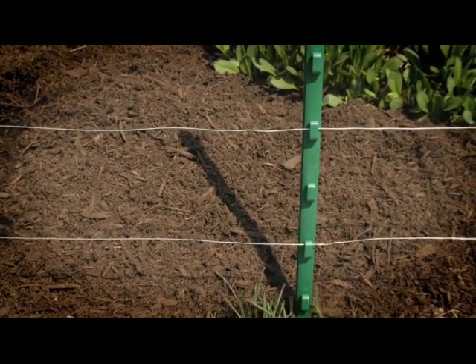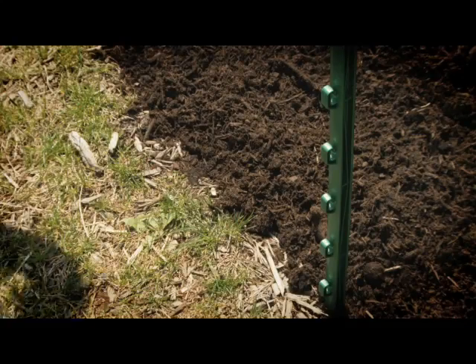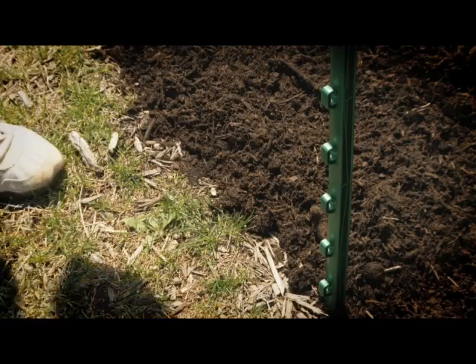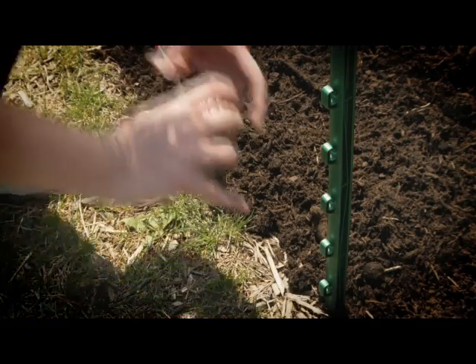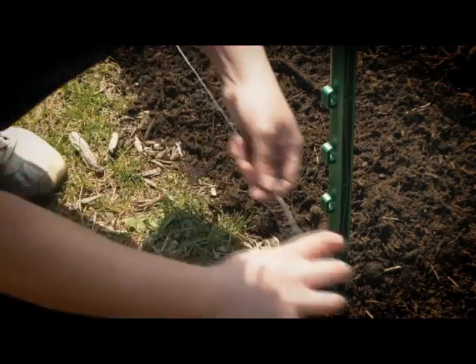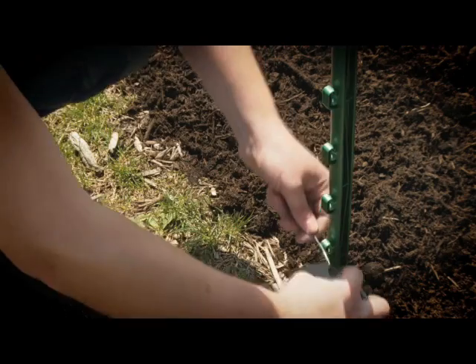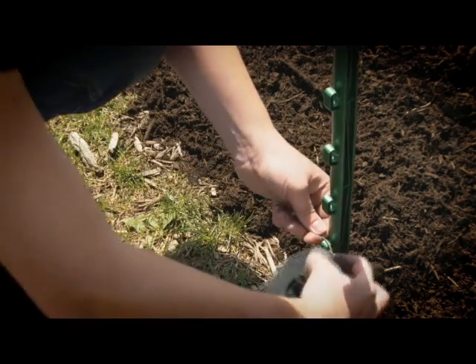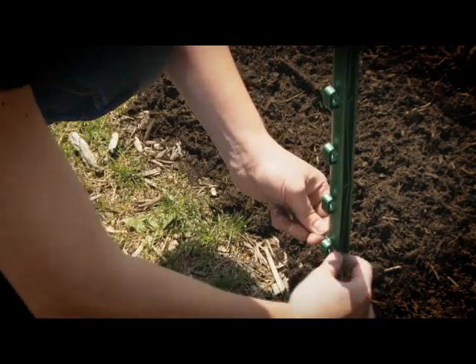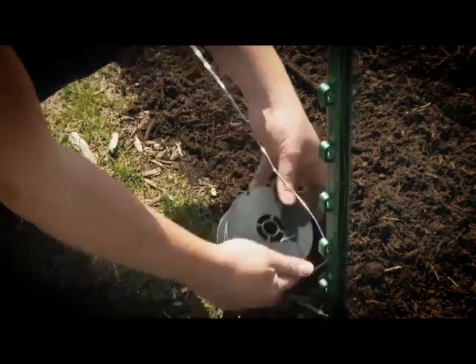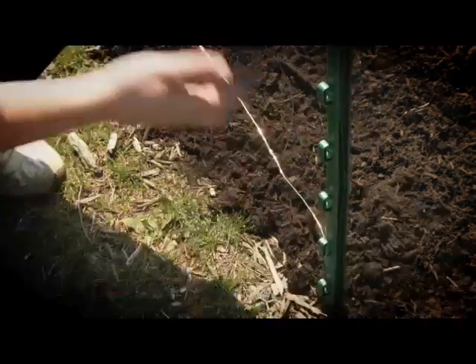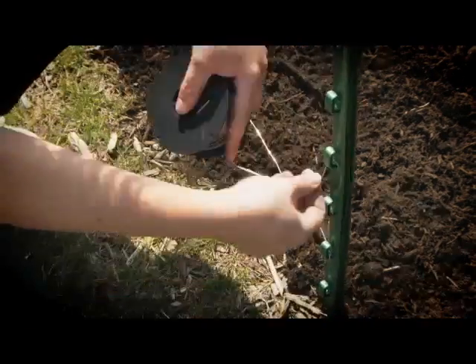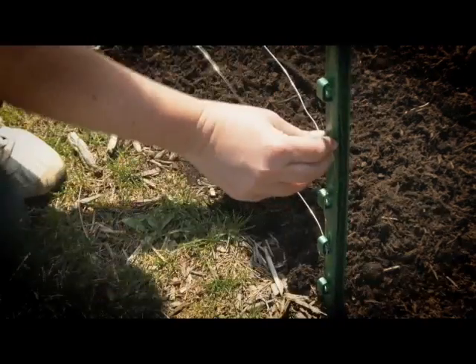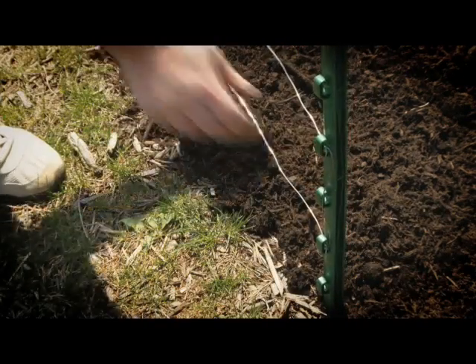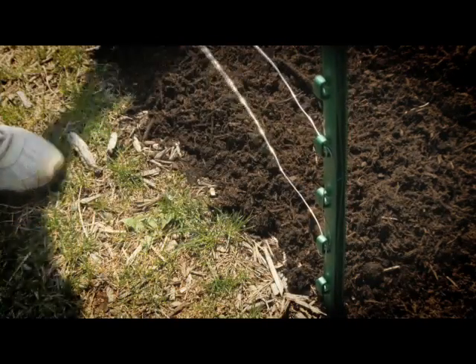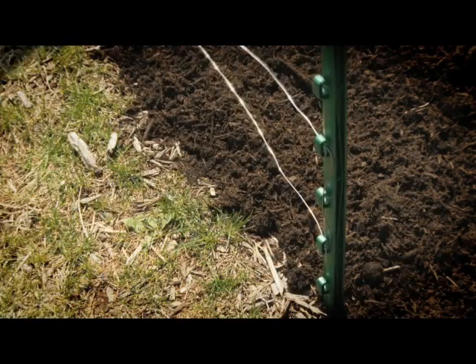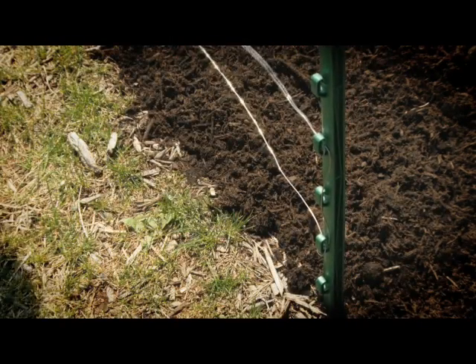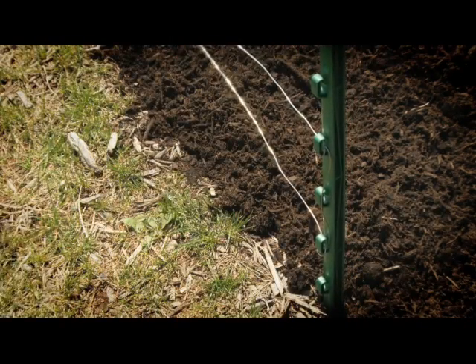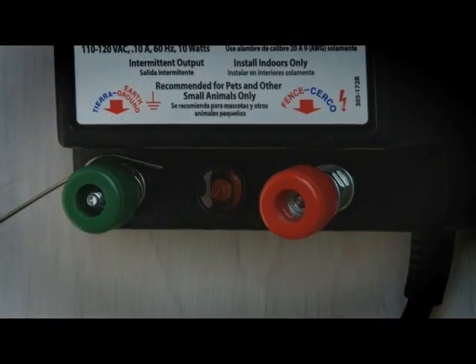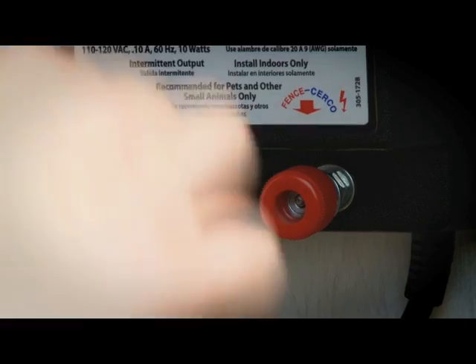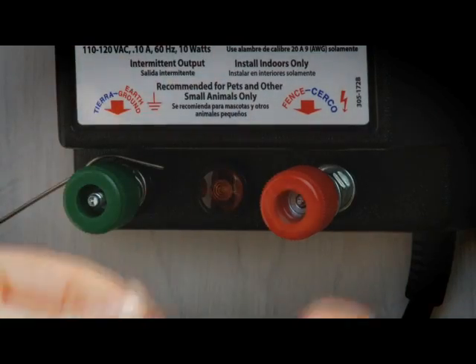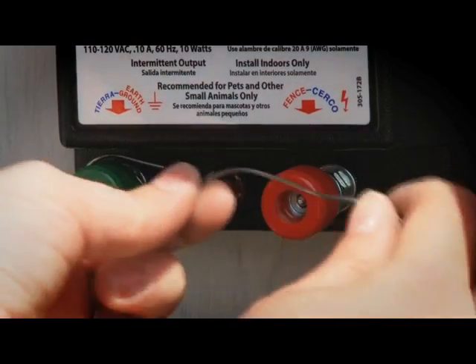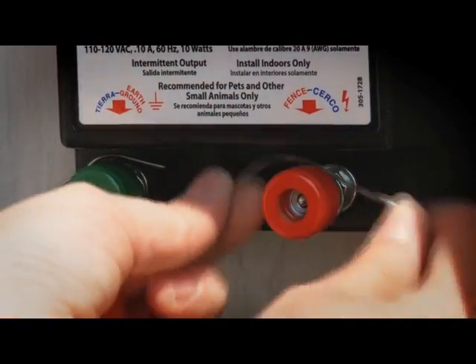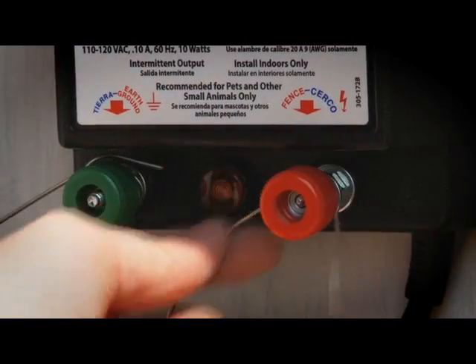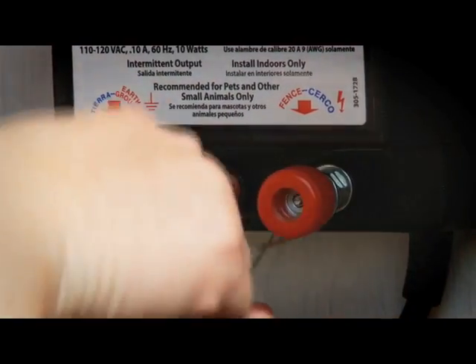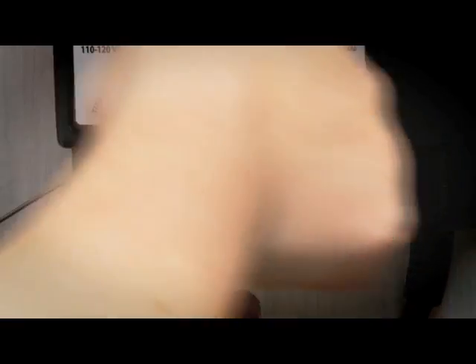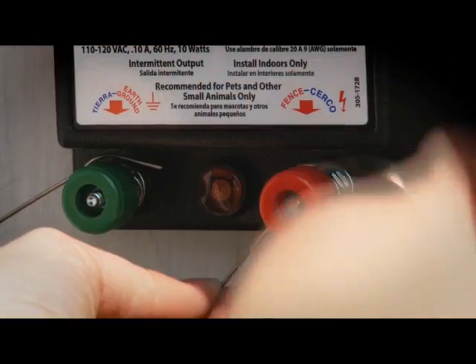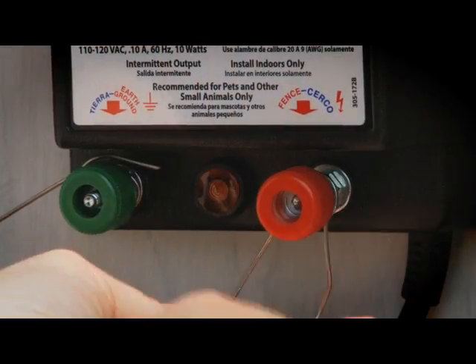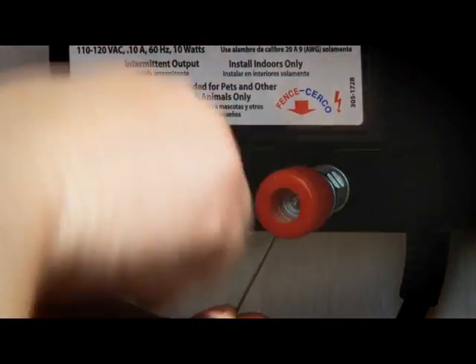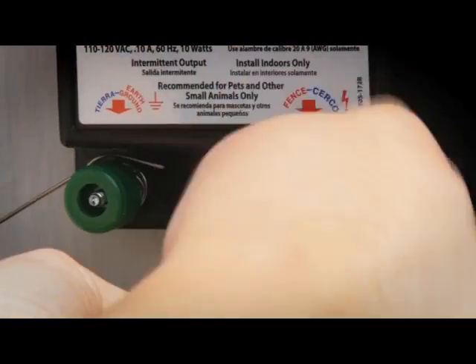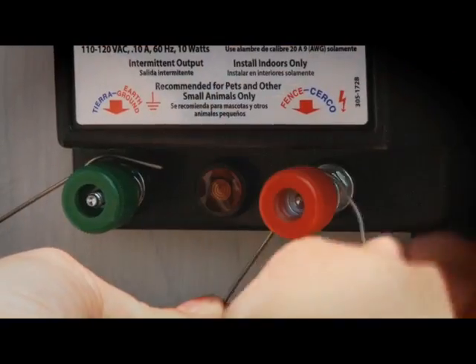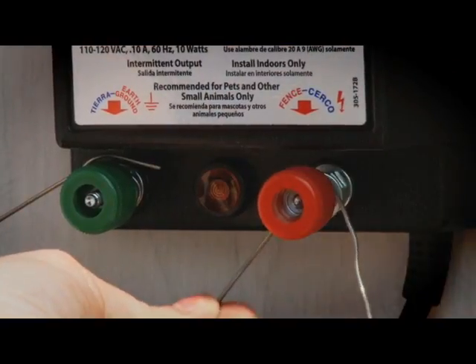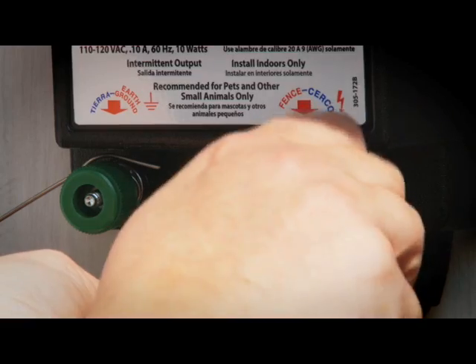For multiple wires, you can simply run the wire up the pole to the next loop and thread the other way. First, attach the wire to the Energizer by twisting the wire once around the post between the two washers. Then tighten the nut.